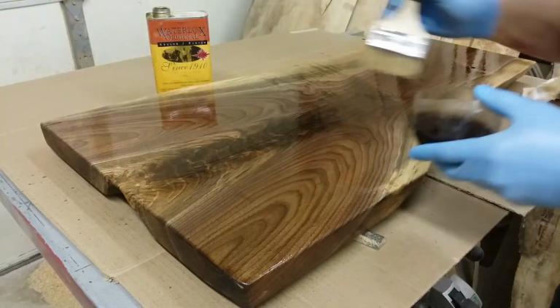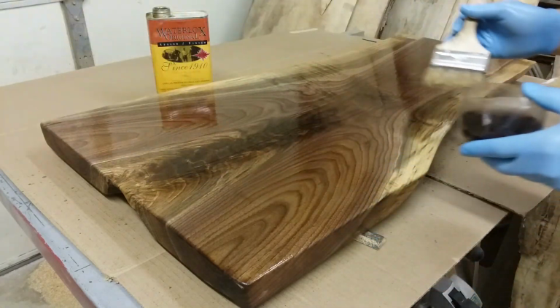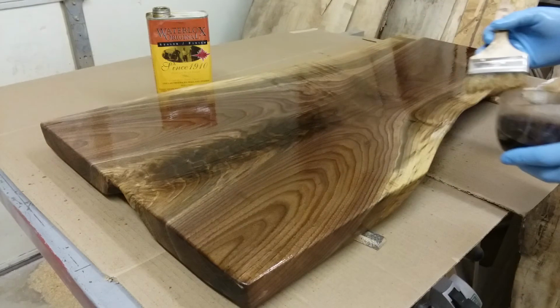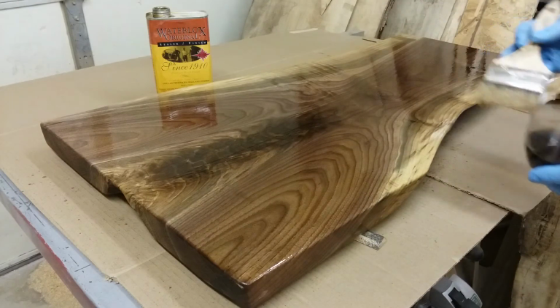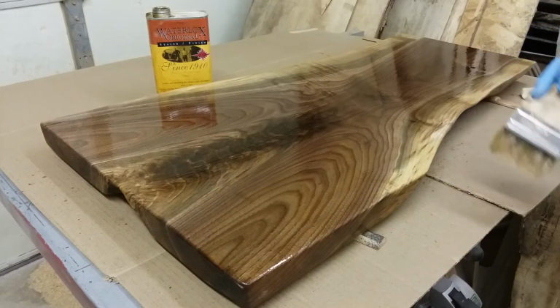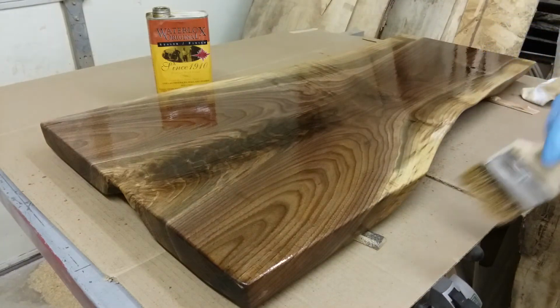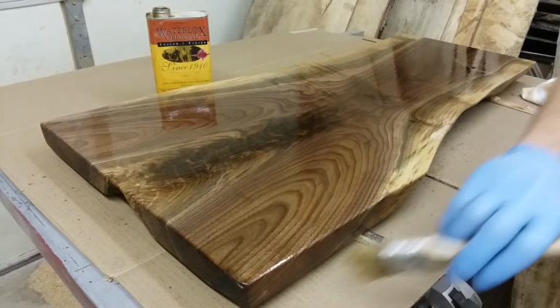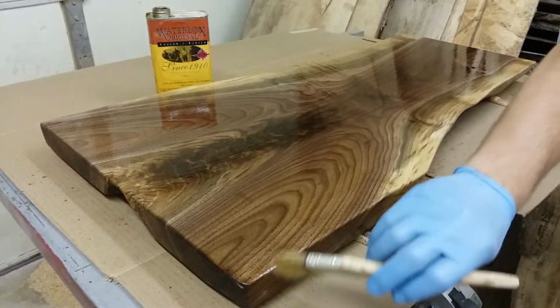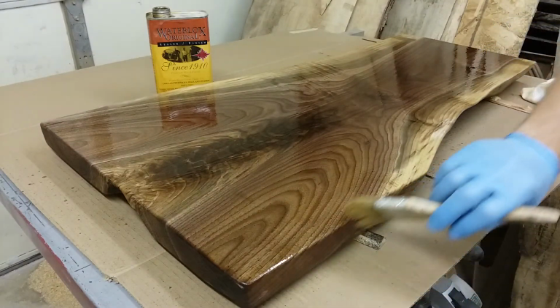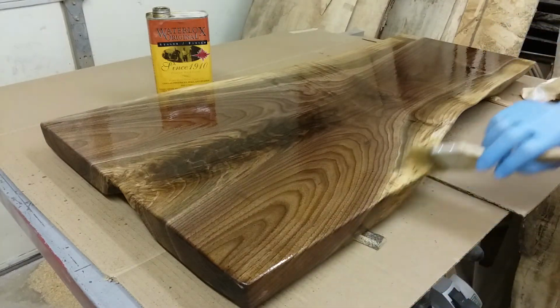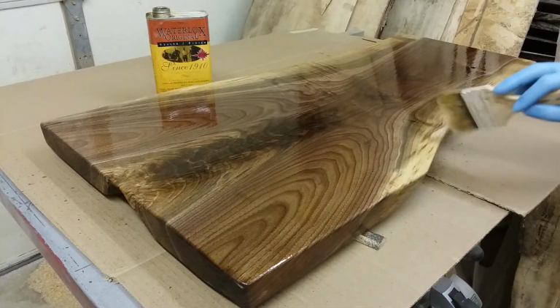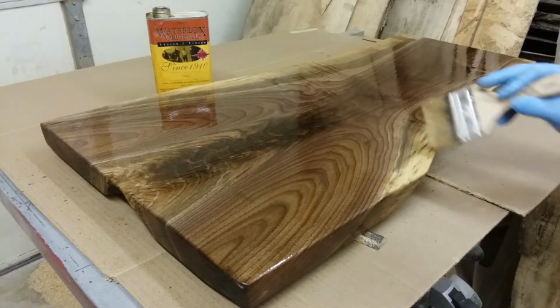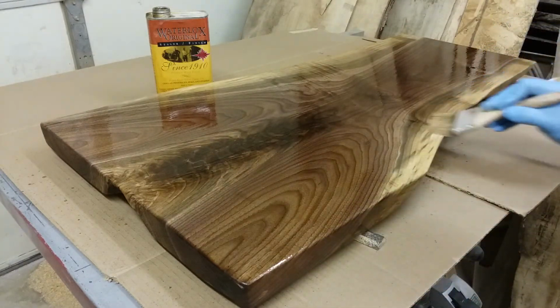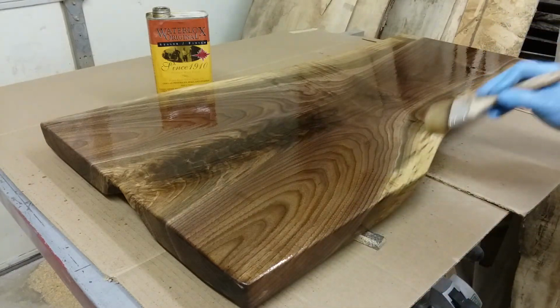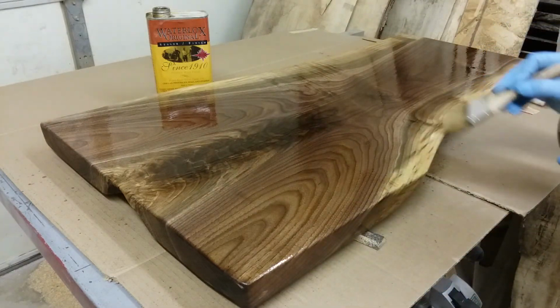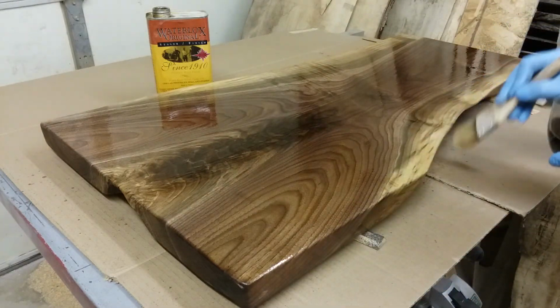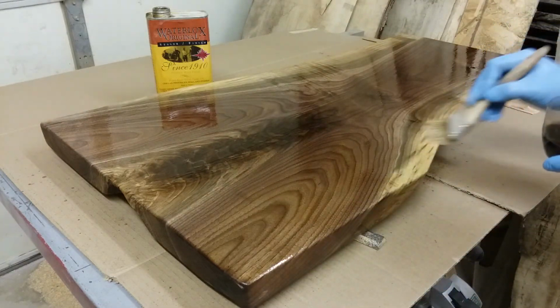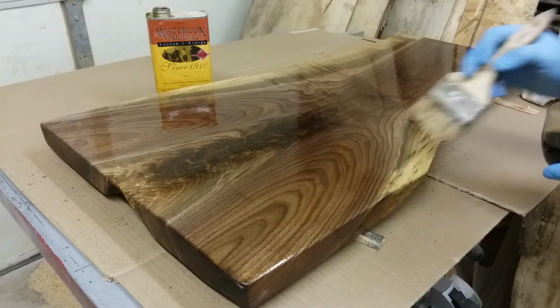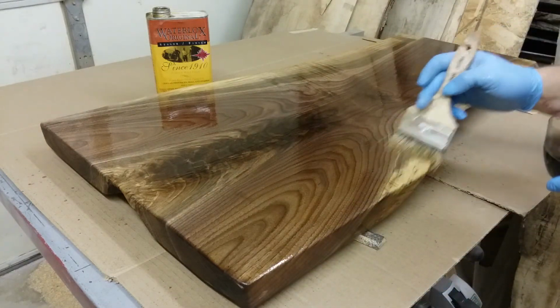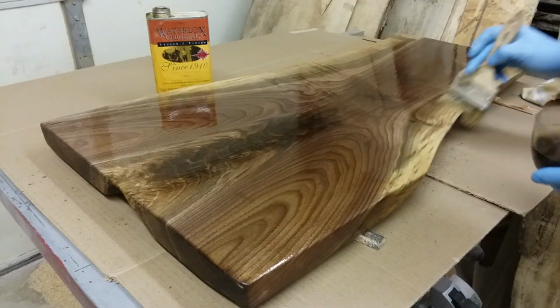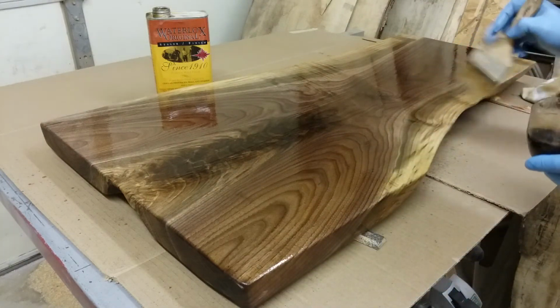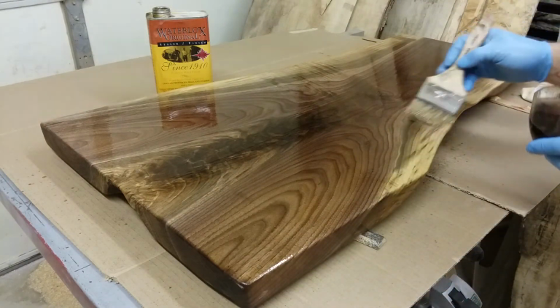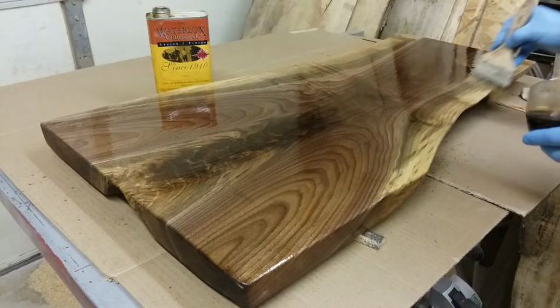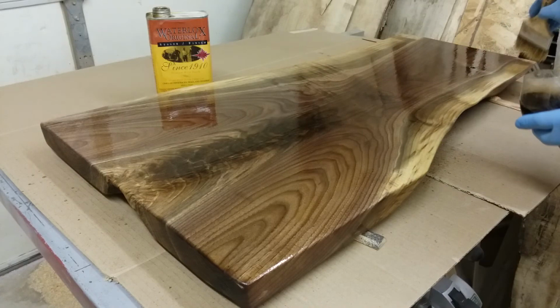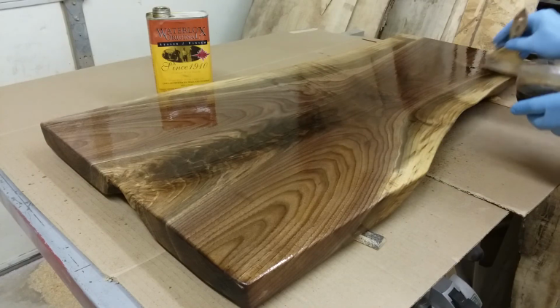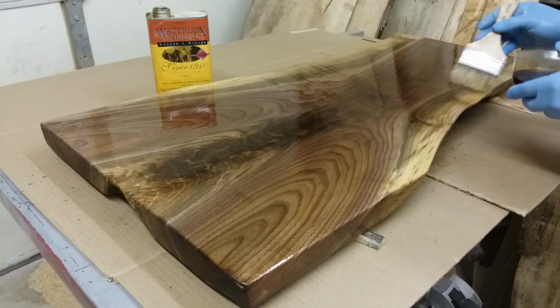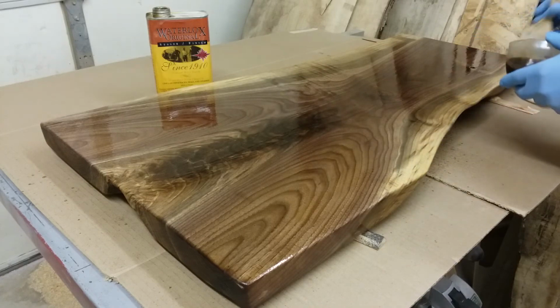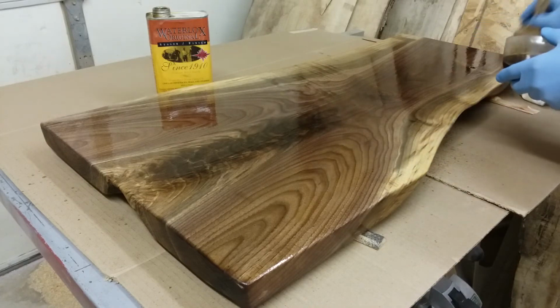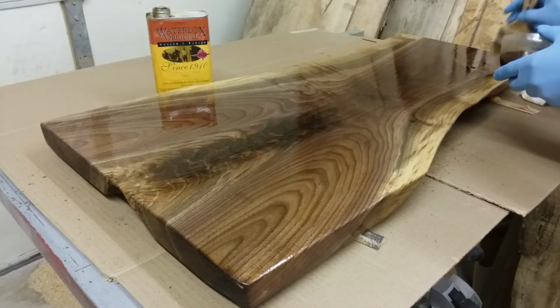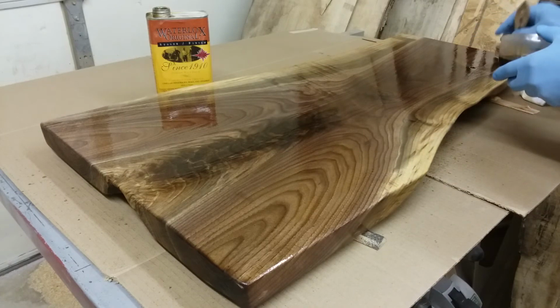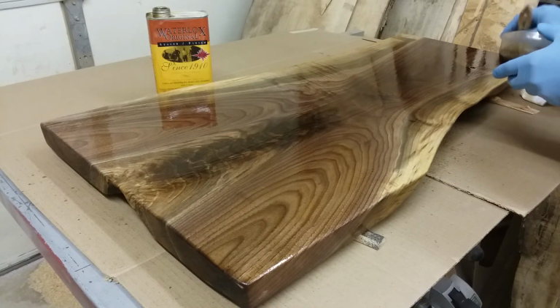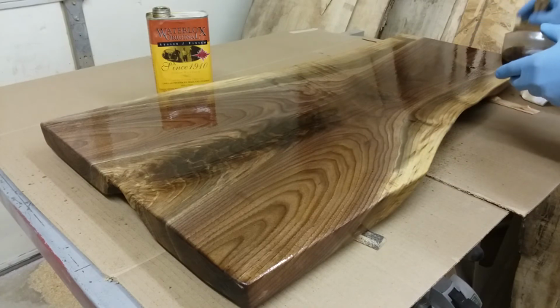I'm going to let this soak in for a little bit, then I'm going to wipe it off and let this sit overnight. Then we'll come back tomorrow and put the second coat on.